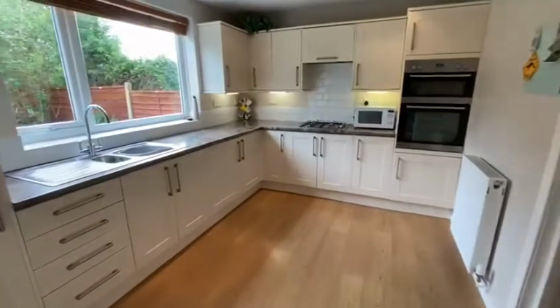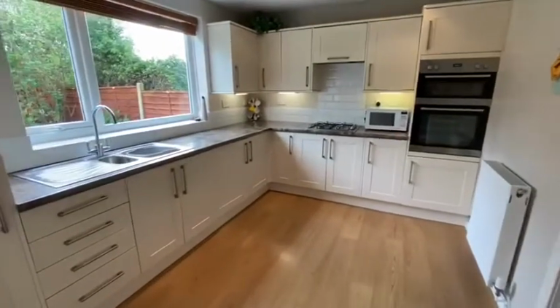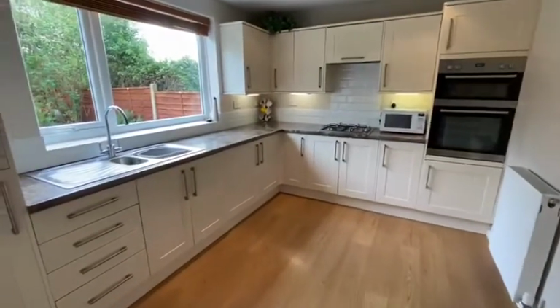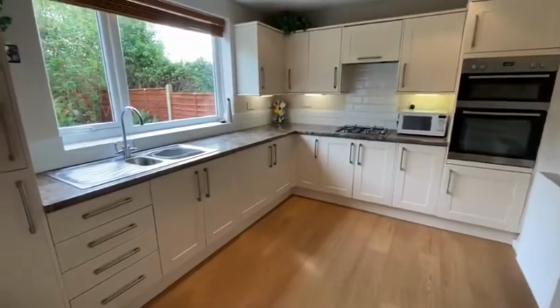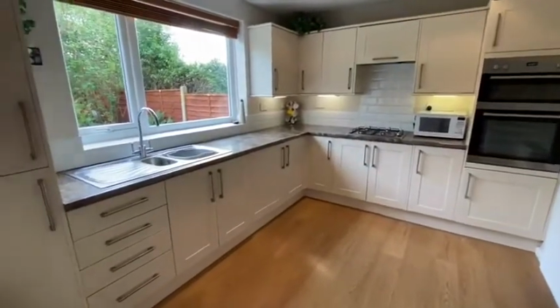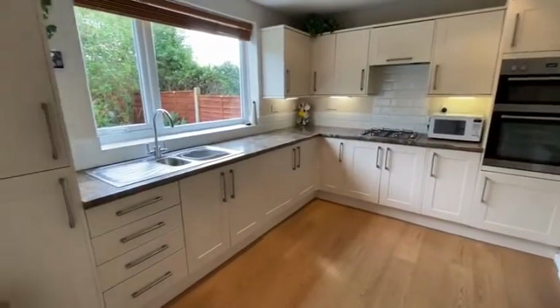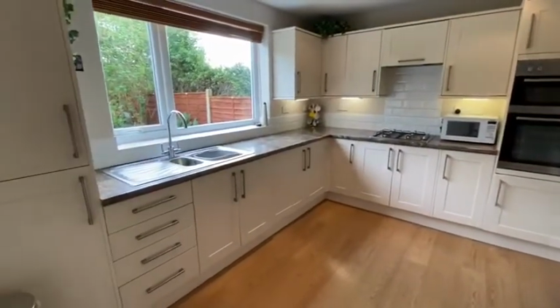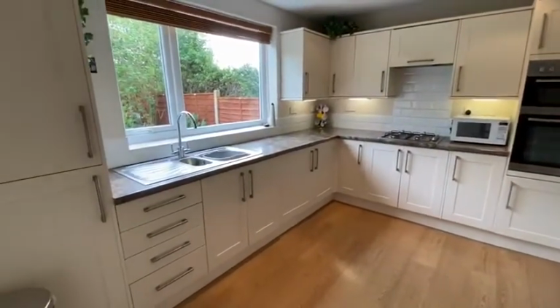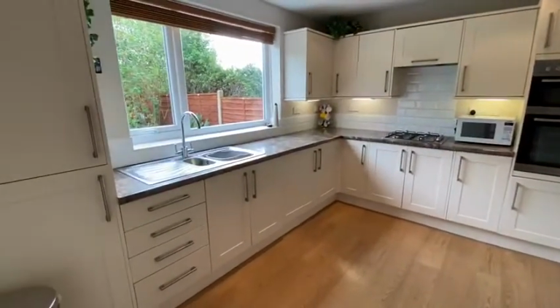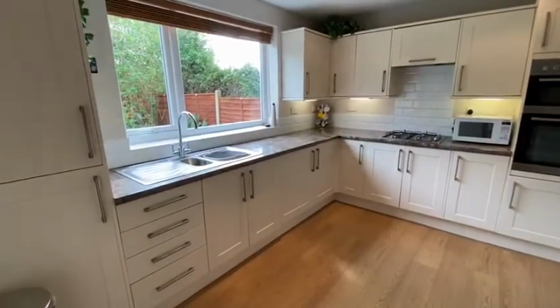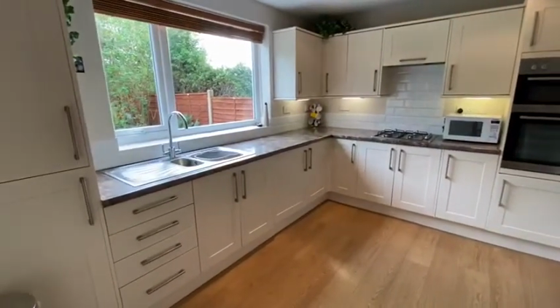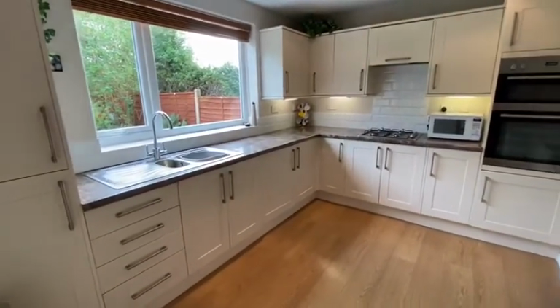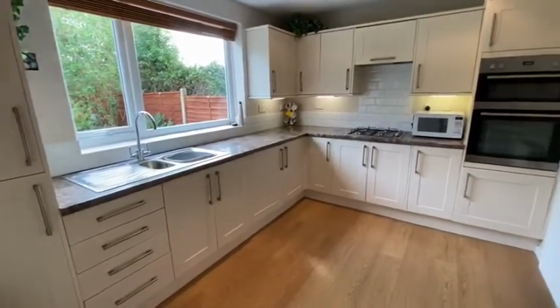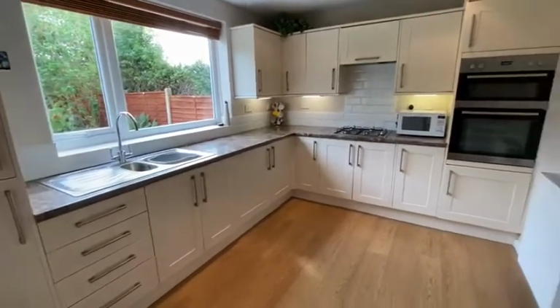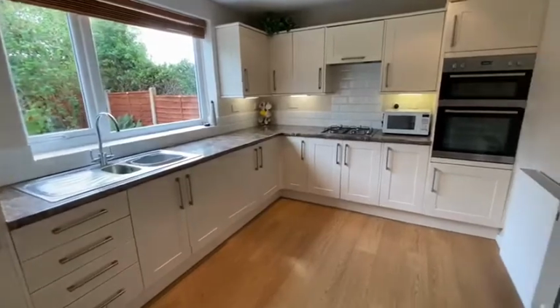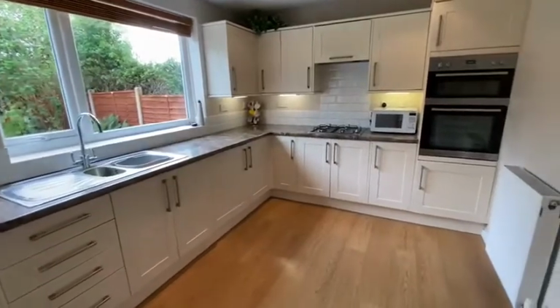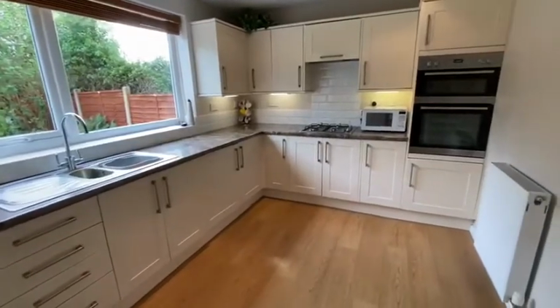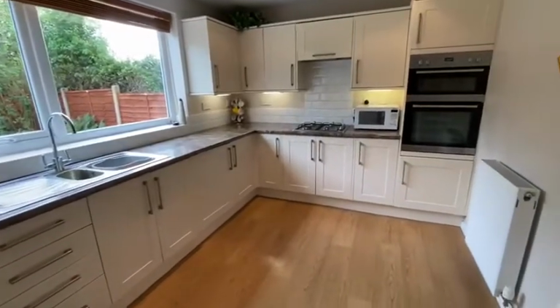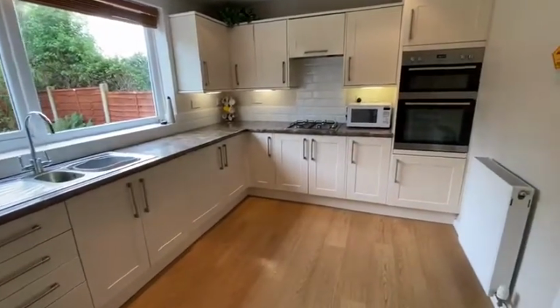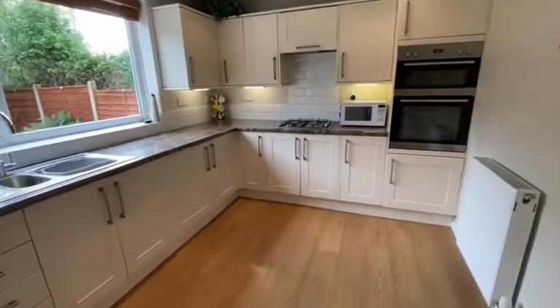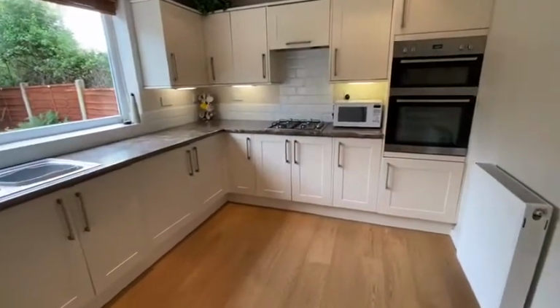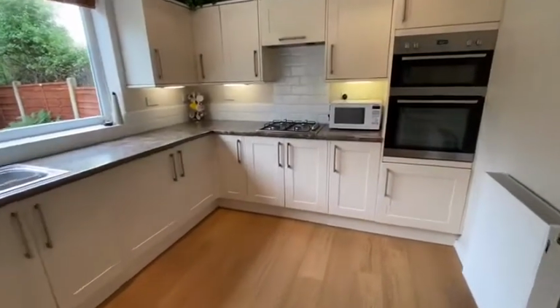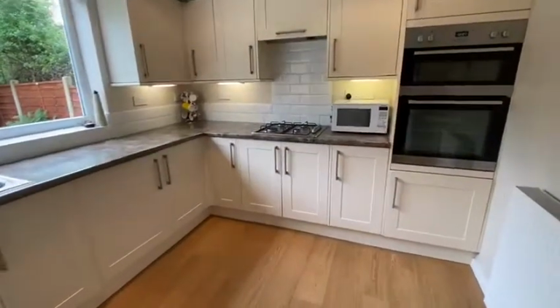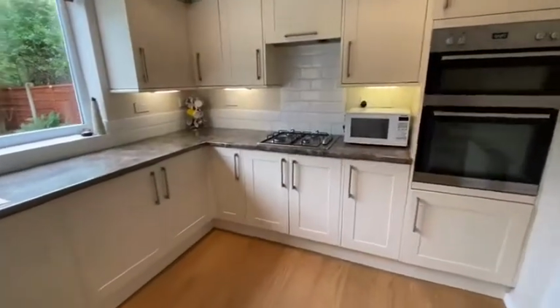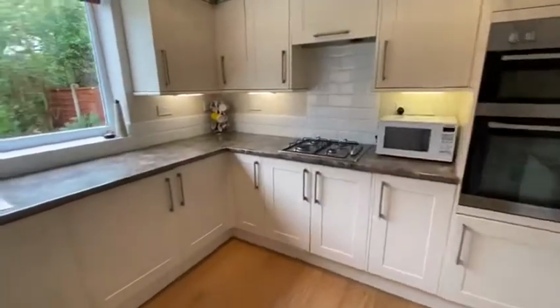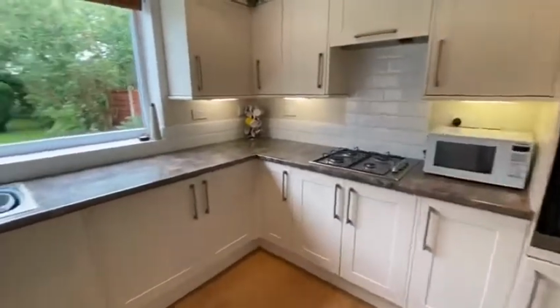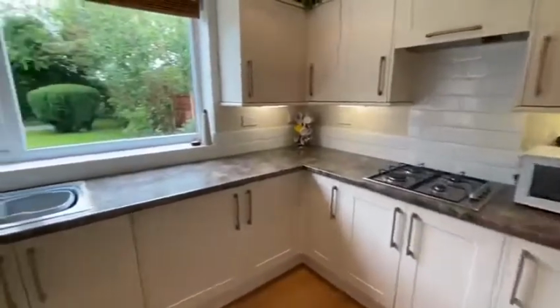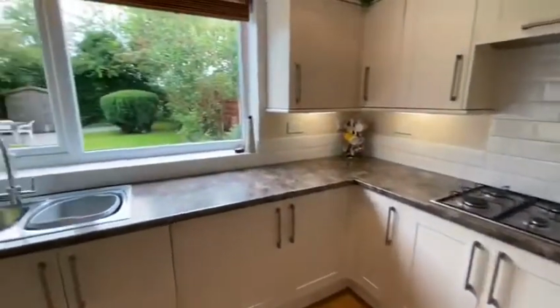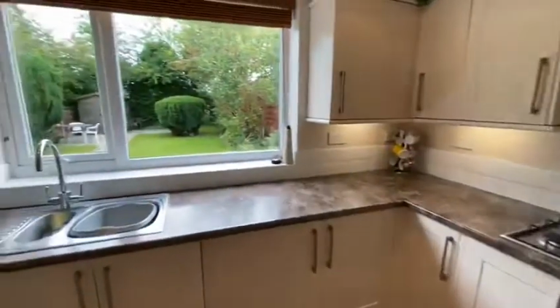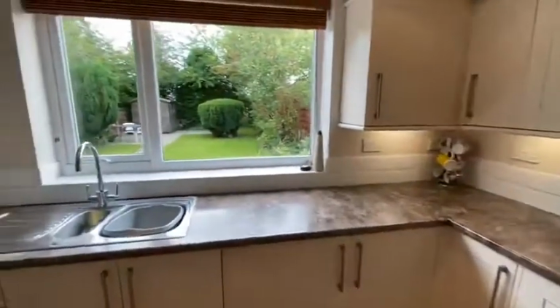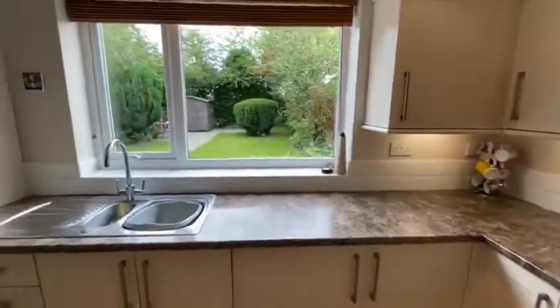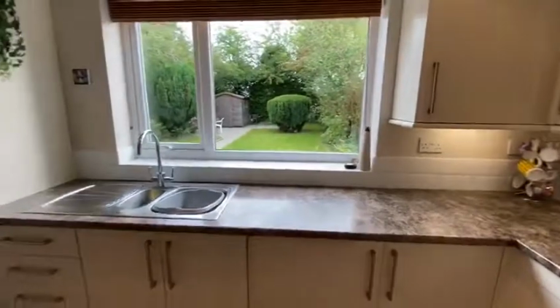This is the kitchen, fitted with matching wall and base units and integrated appliances, with pleasant views over the garden.